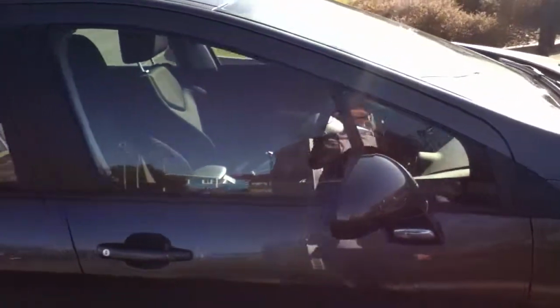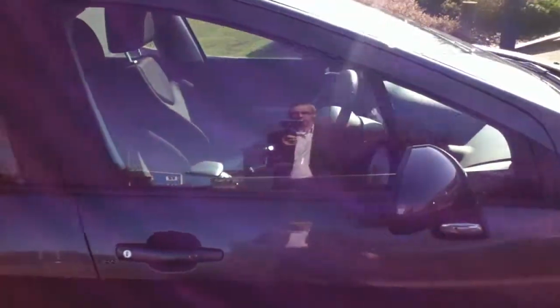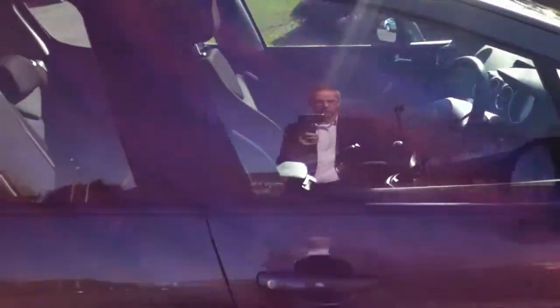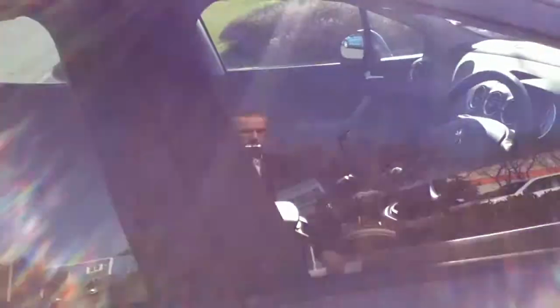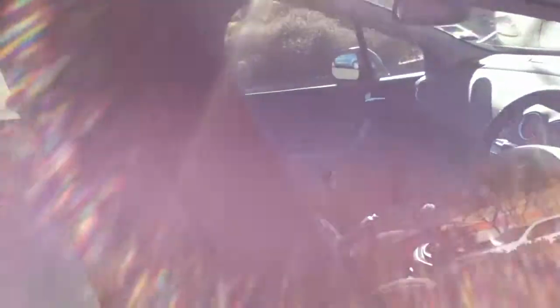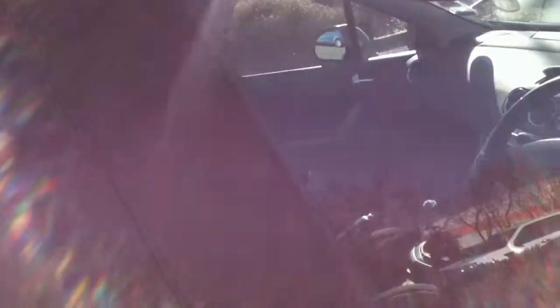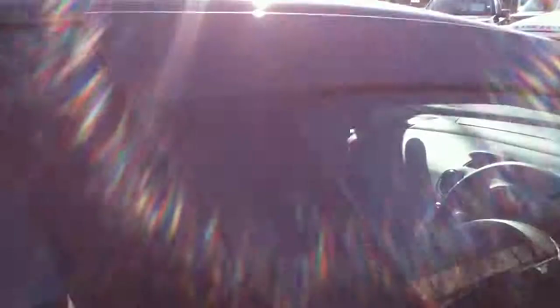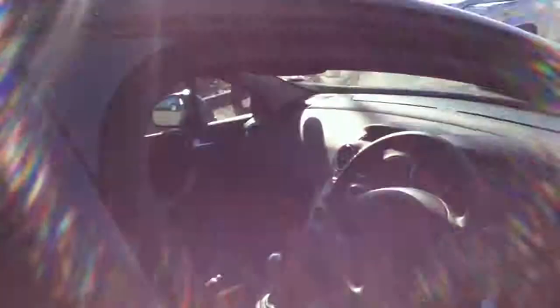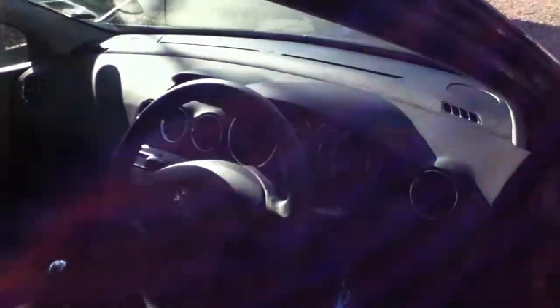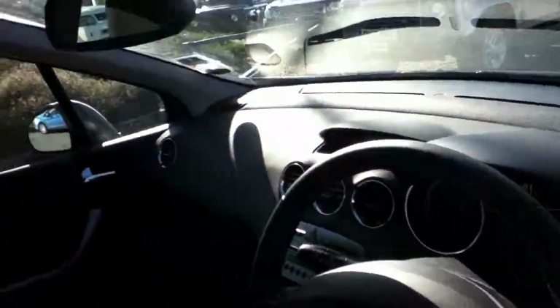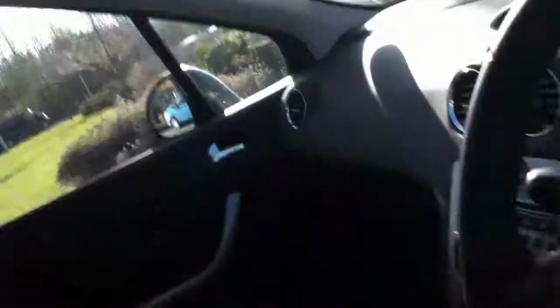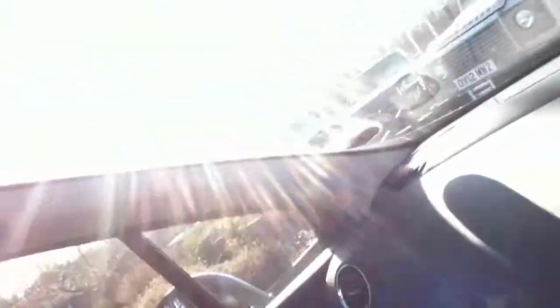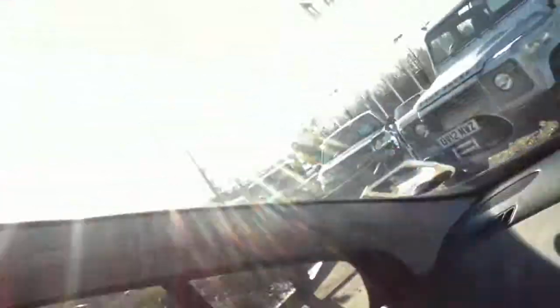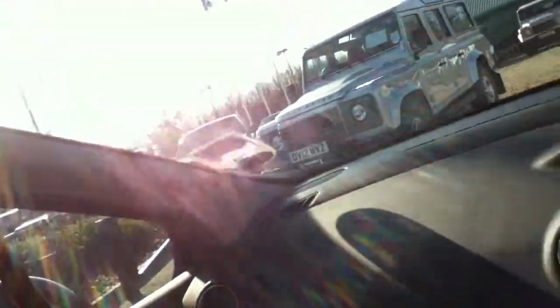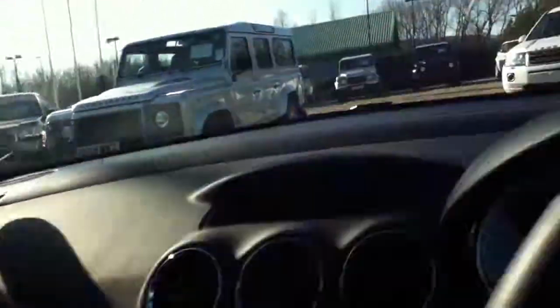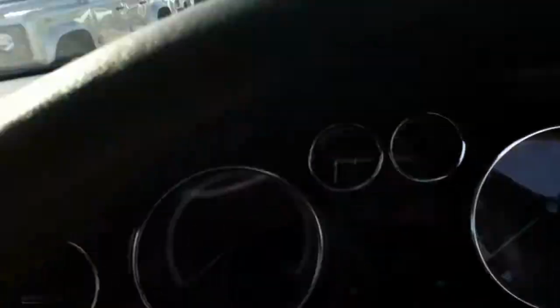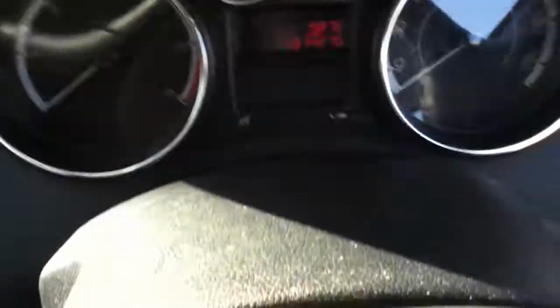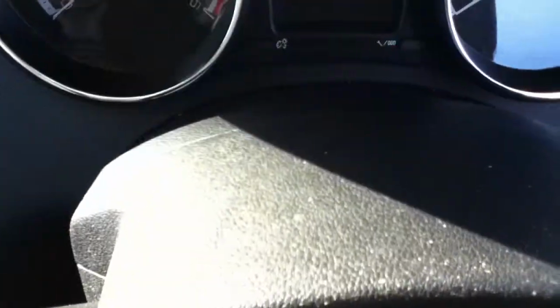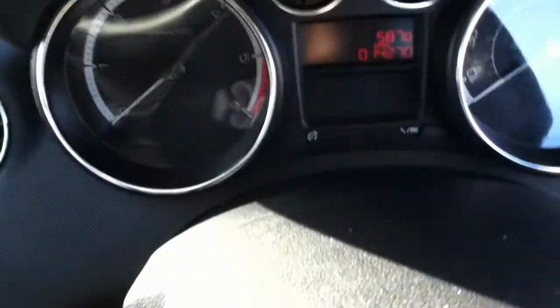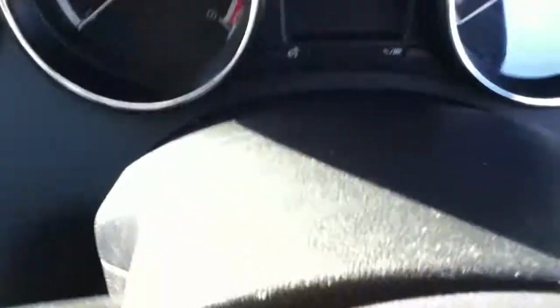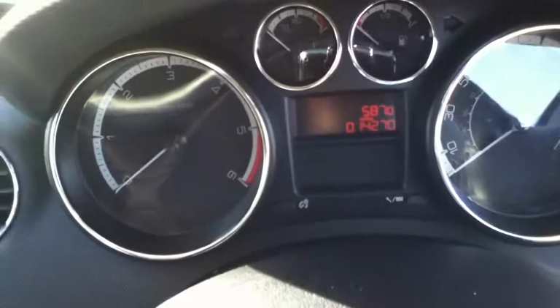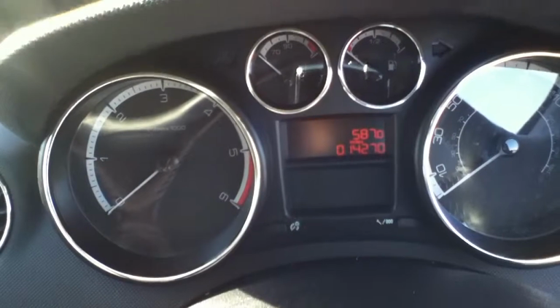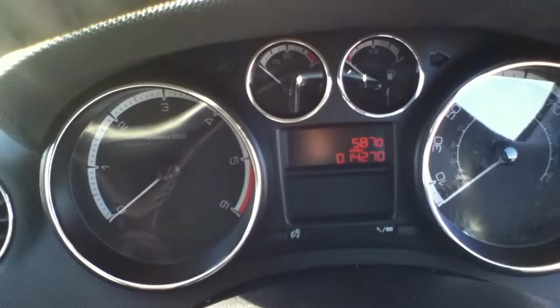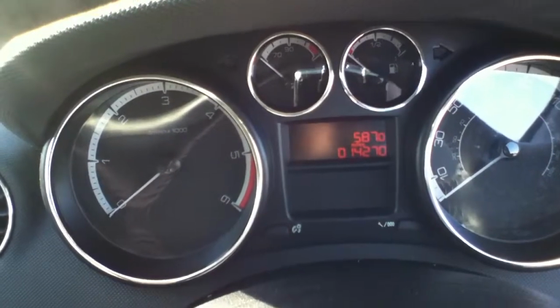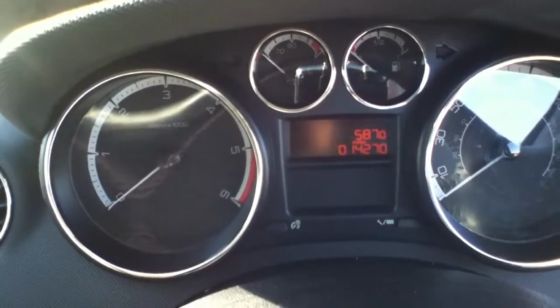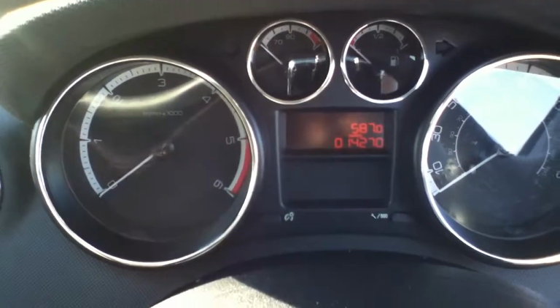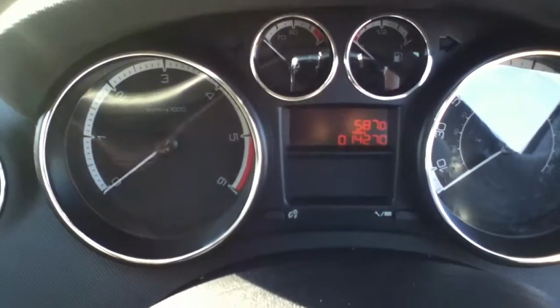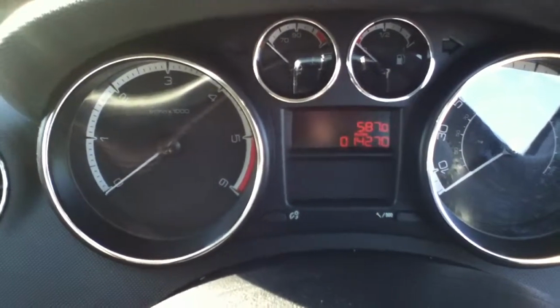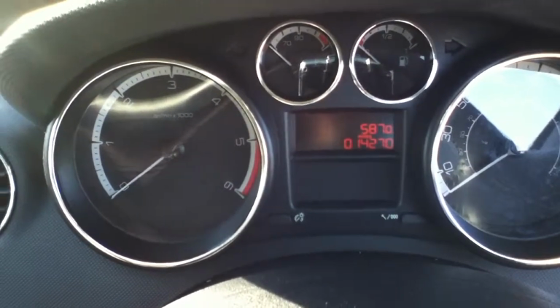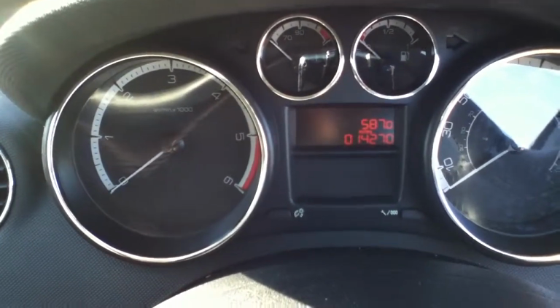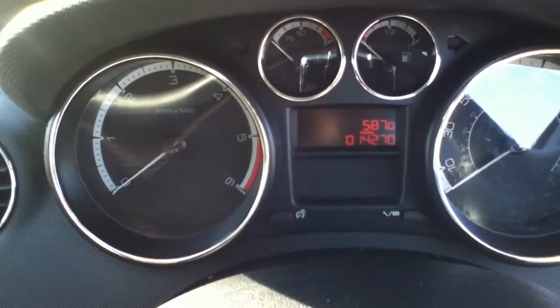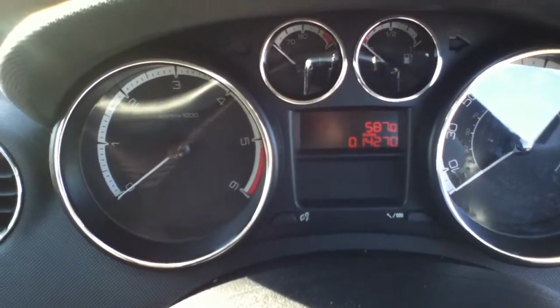To show you the mileage — as you can see, the current mileage is 14,270.